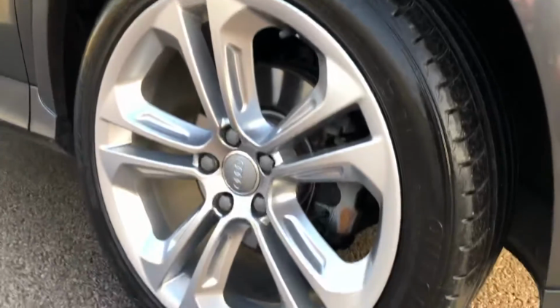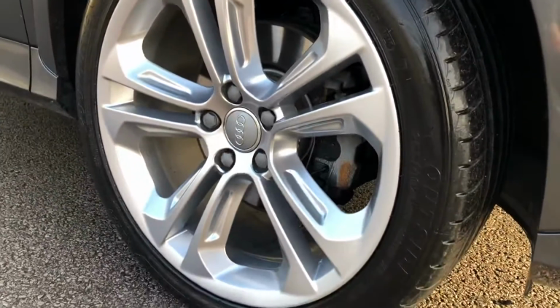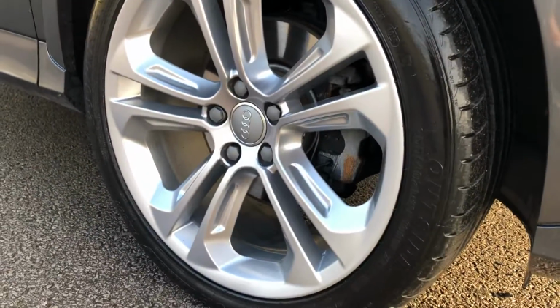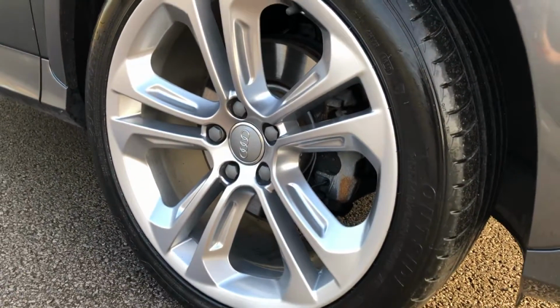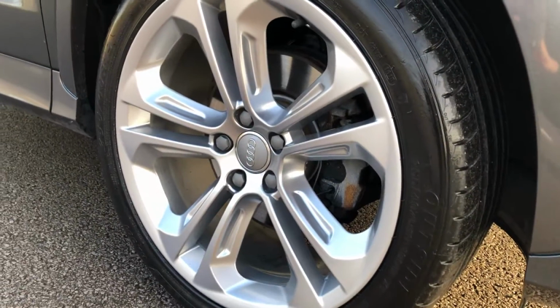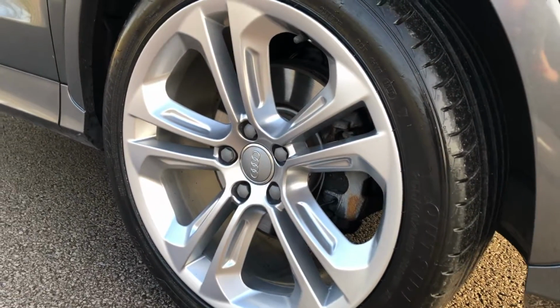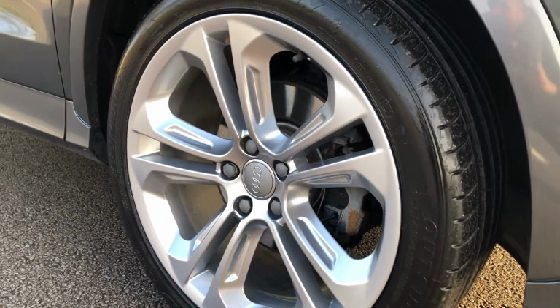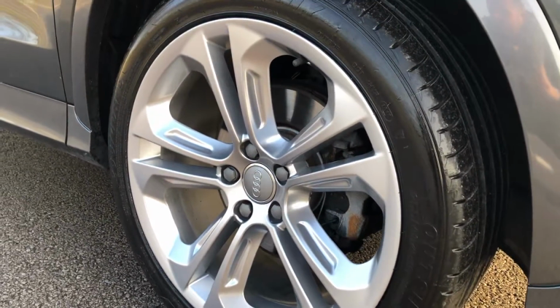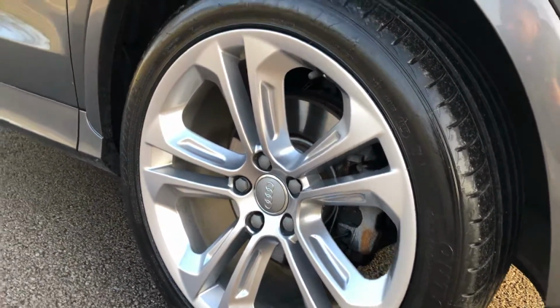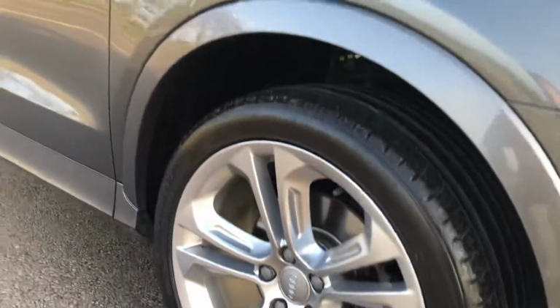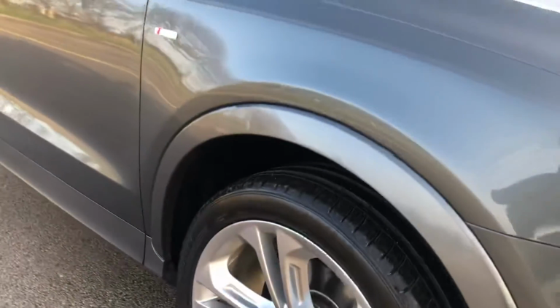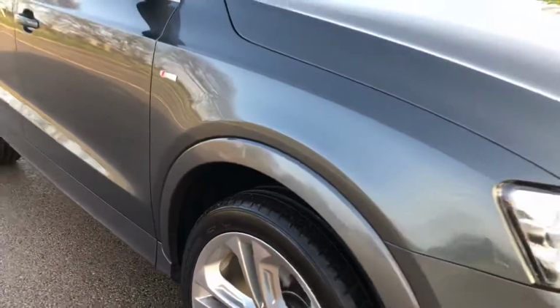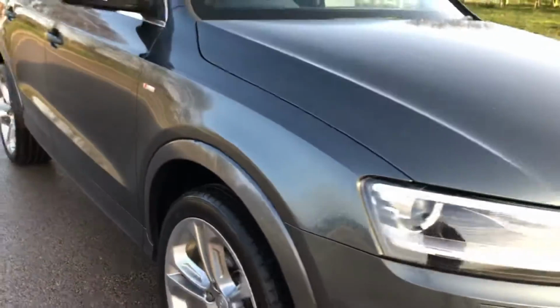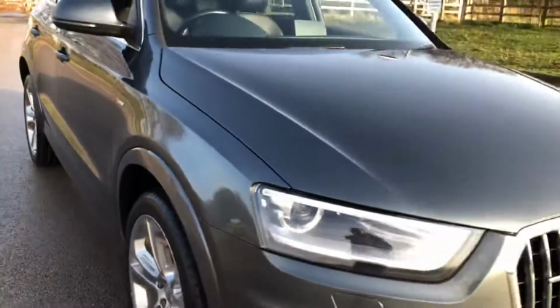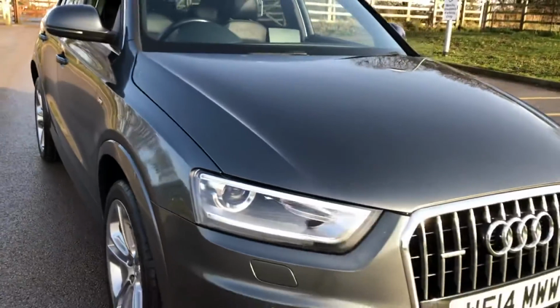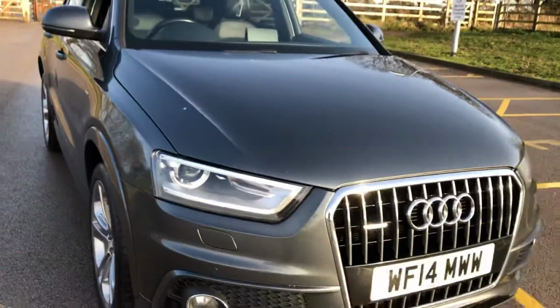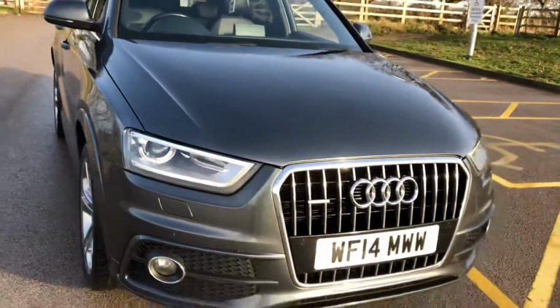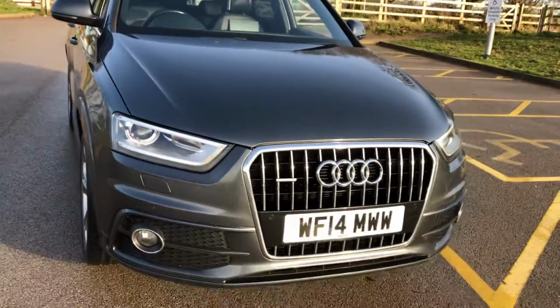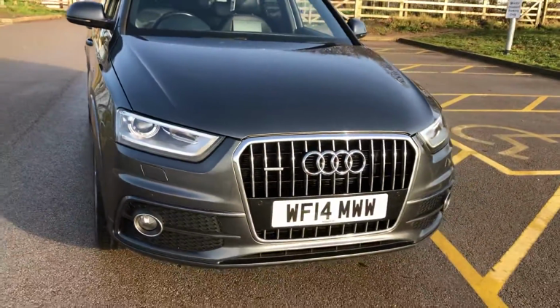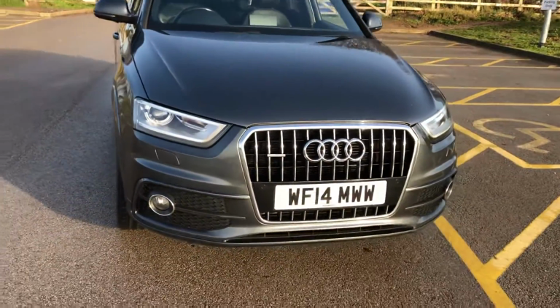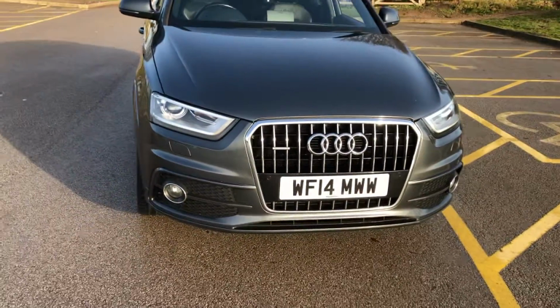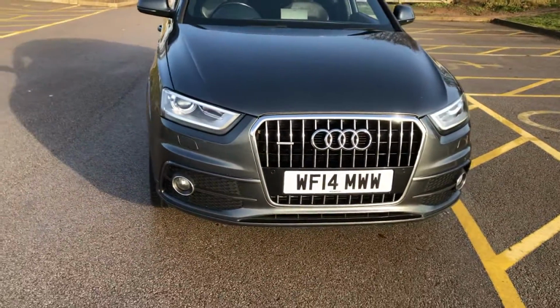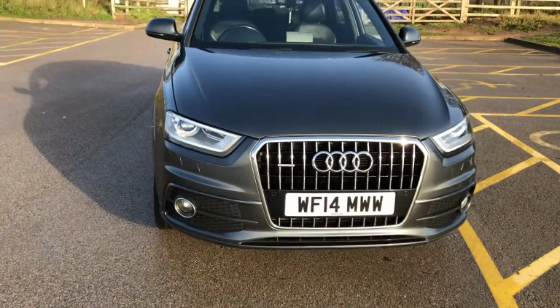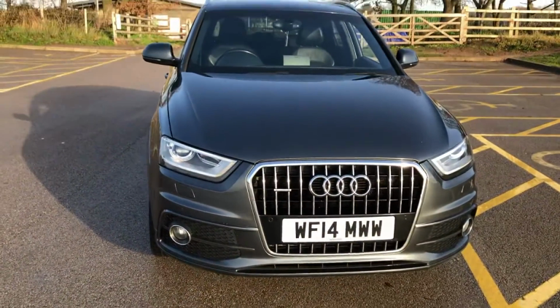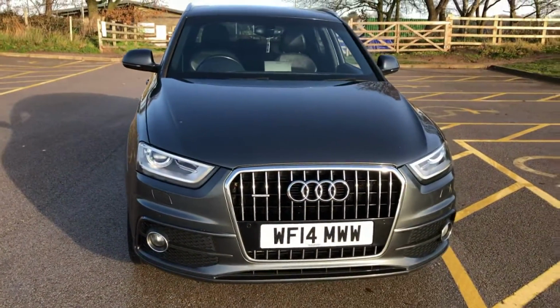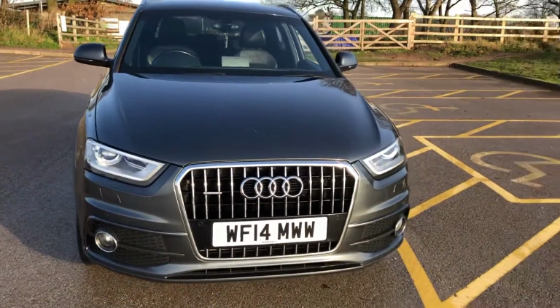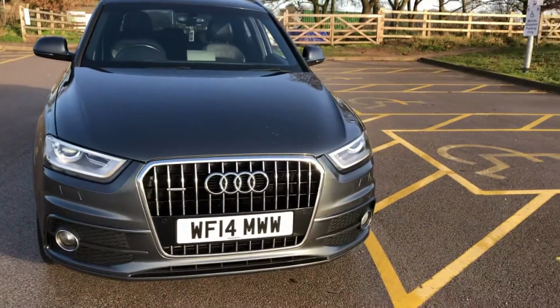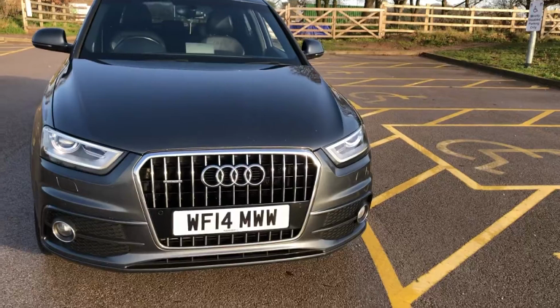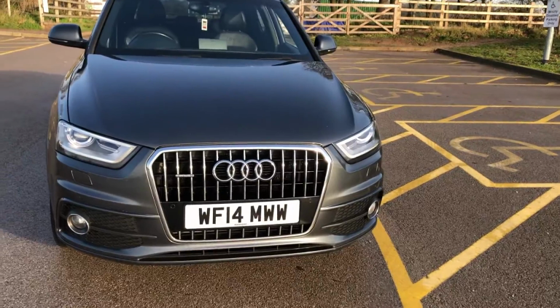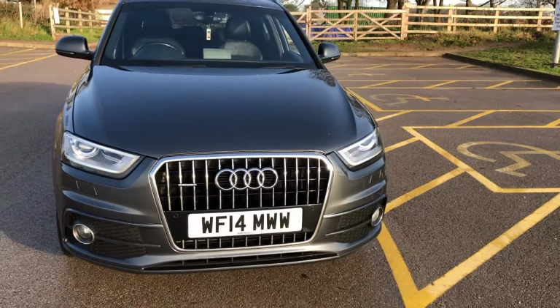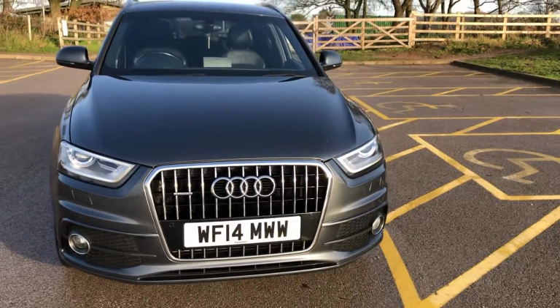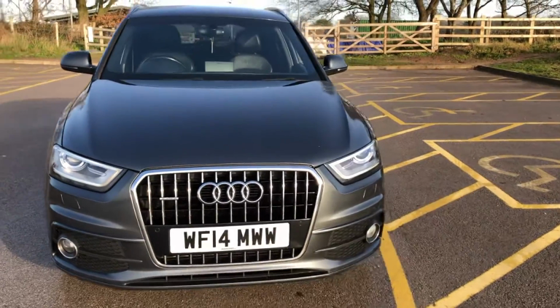It's got a new service and MOT and it is ready to drive away today. There's no big dents, scratches or marks anywhere on the vehicle. It's got front and rear parking sensors — you can just make out the front sensors in the bumper here. It's got xenon lights with headlamp washers as you can see.